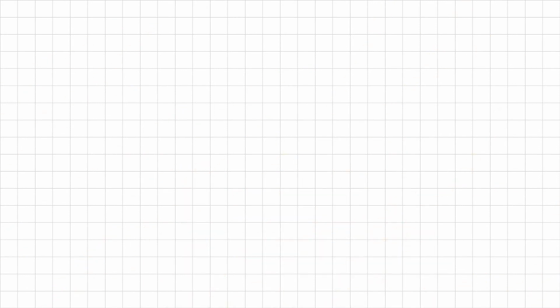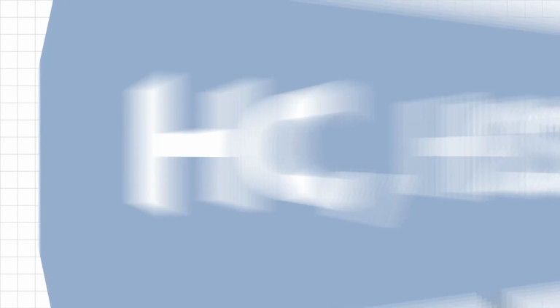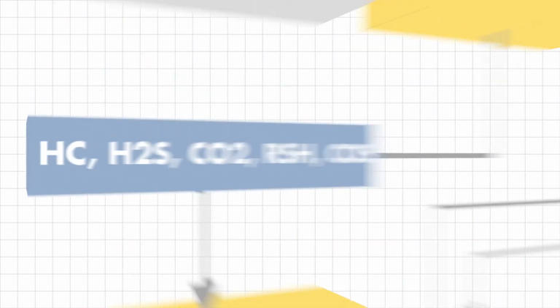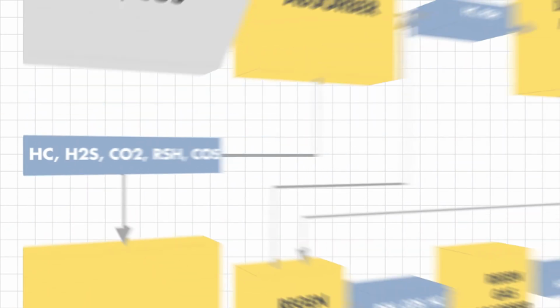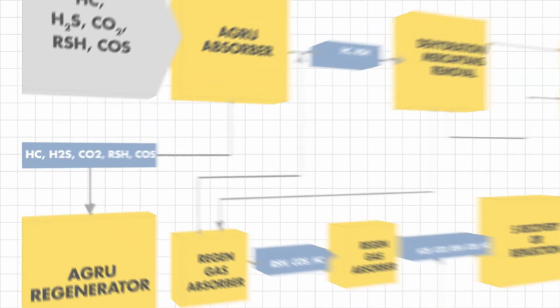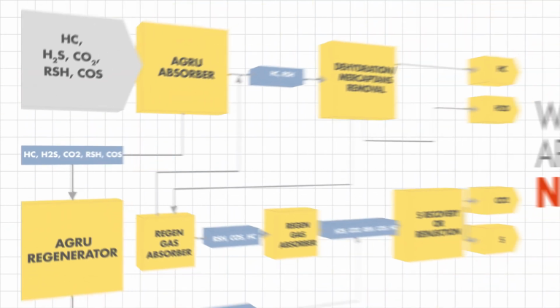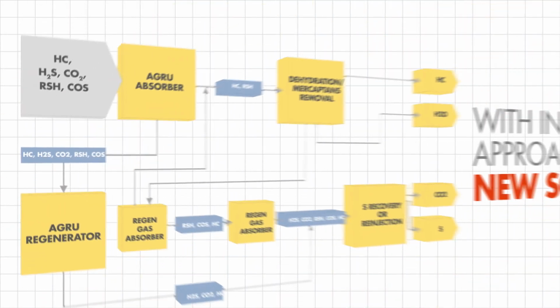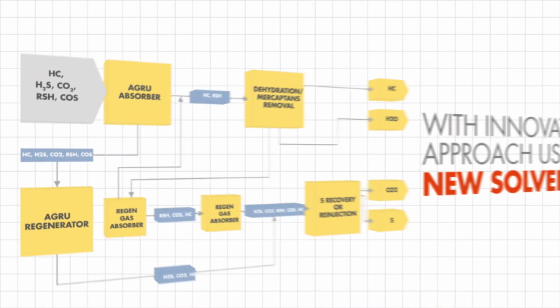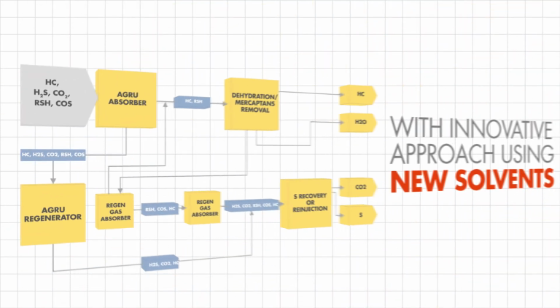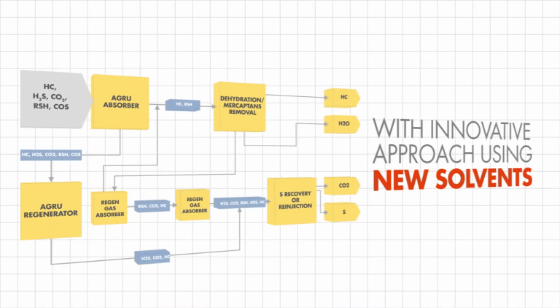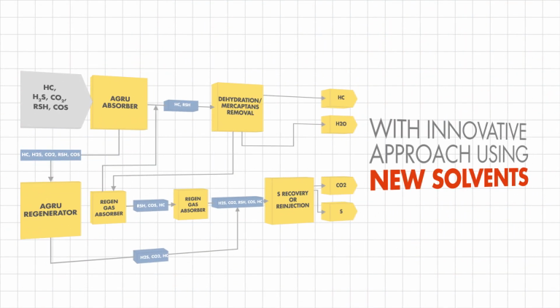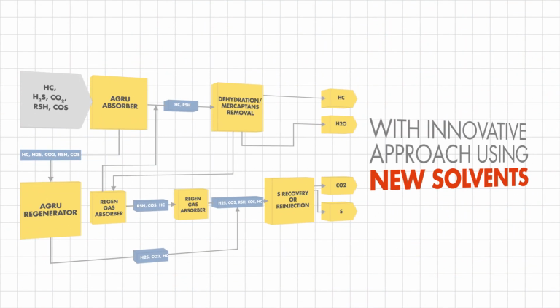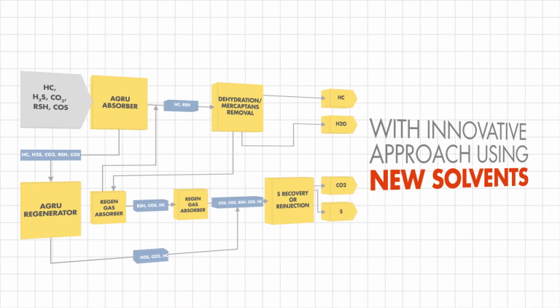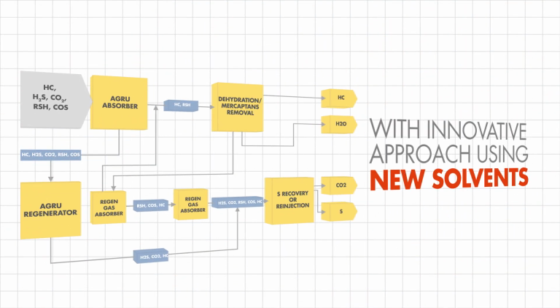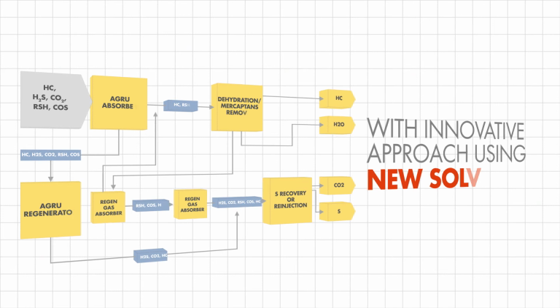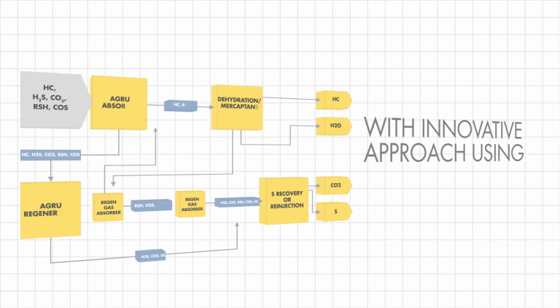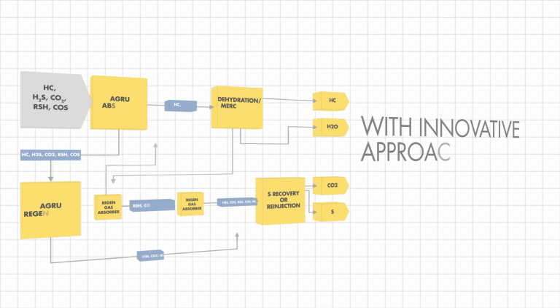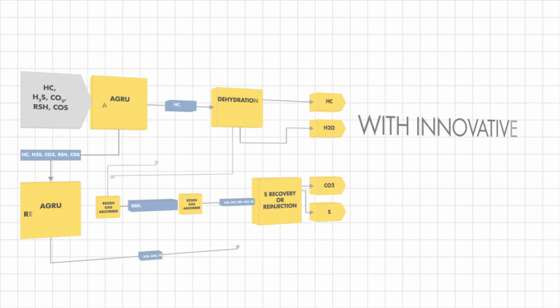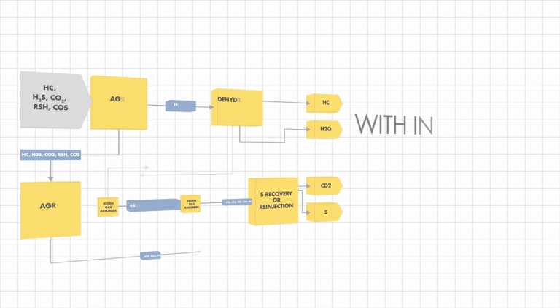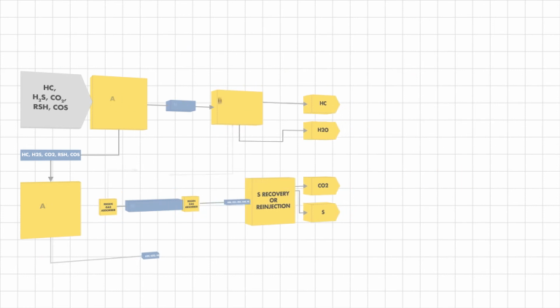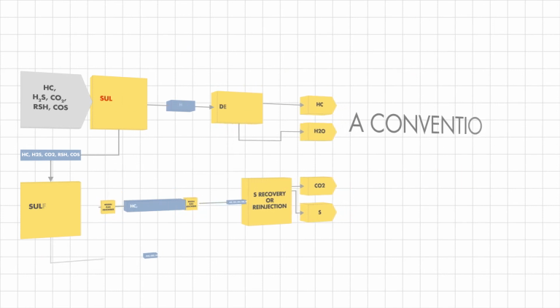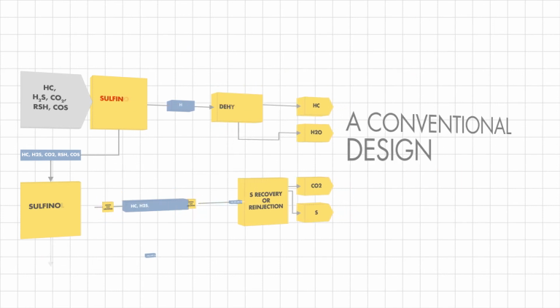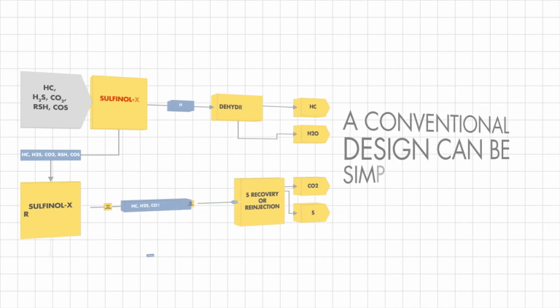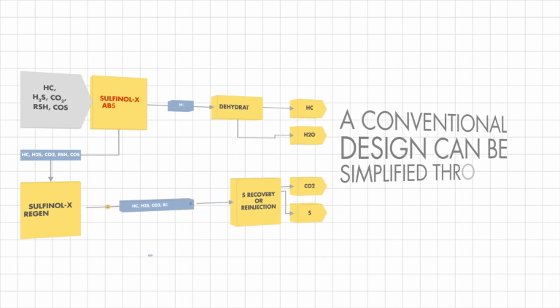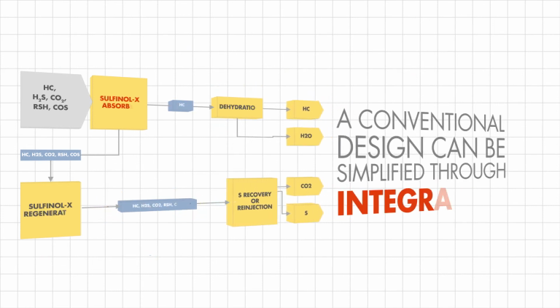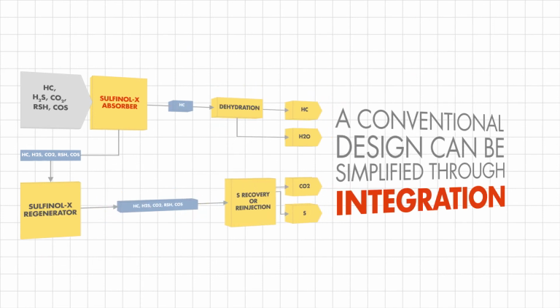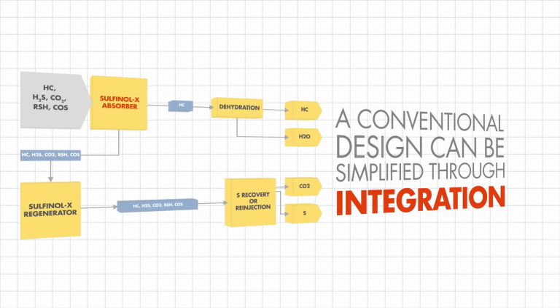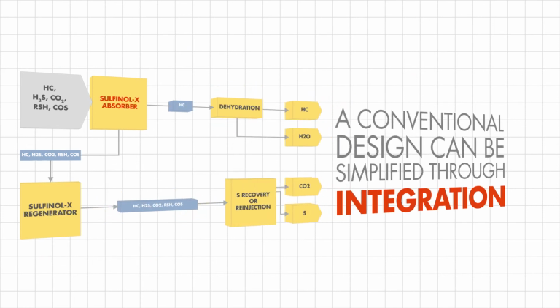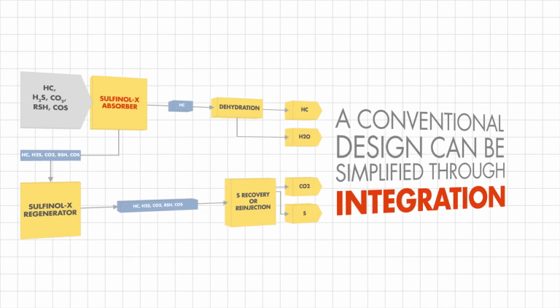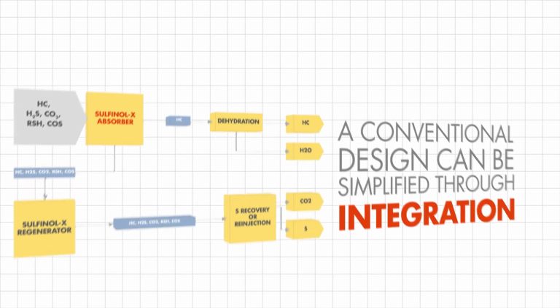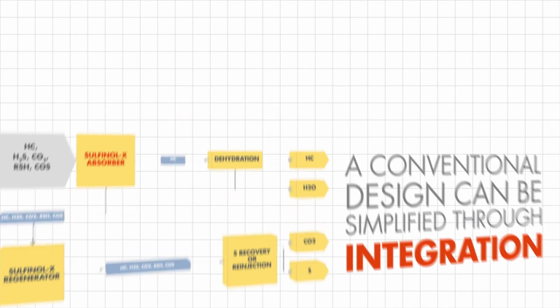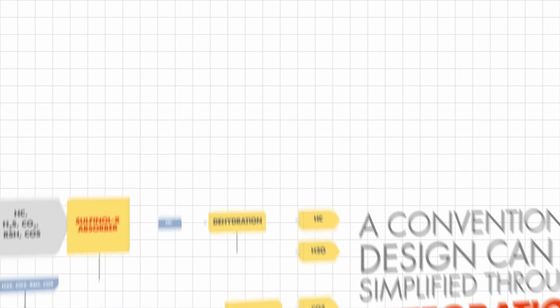With an innovative approach and development of new solvents such as Sulfanol X, a conventional design can be simplified through integration.